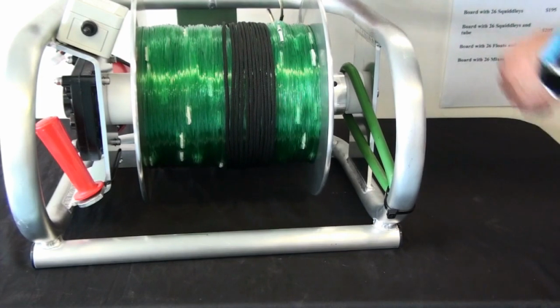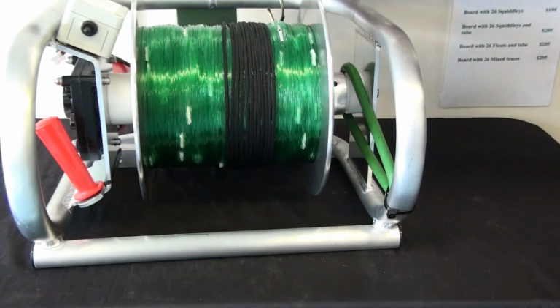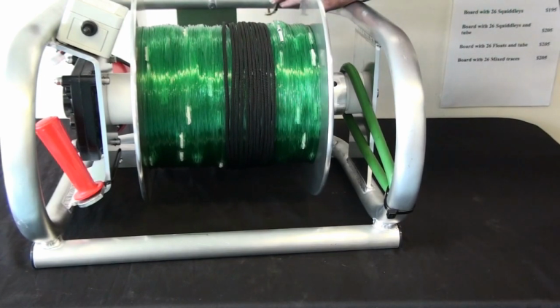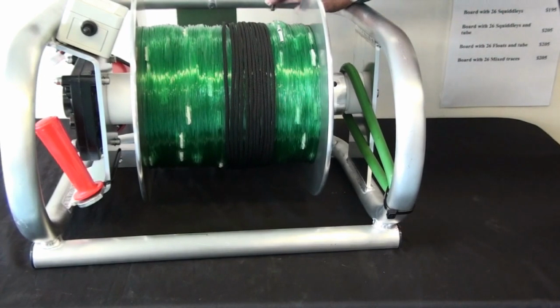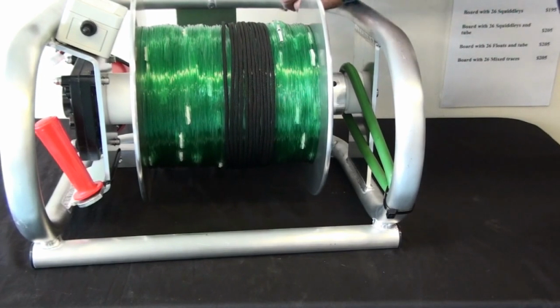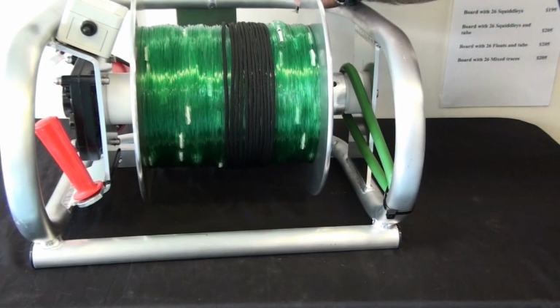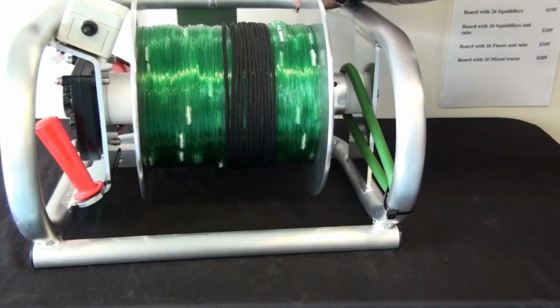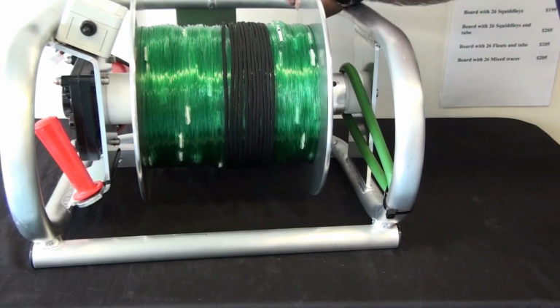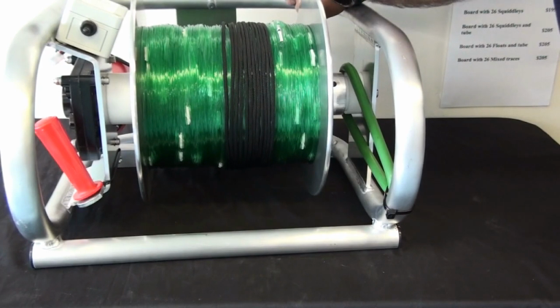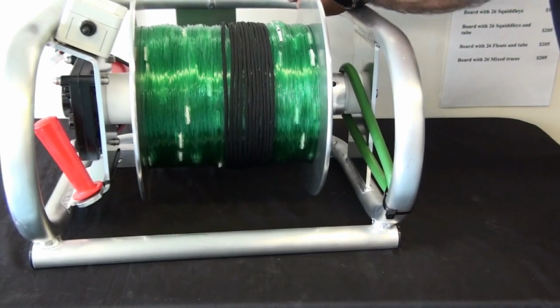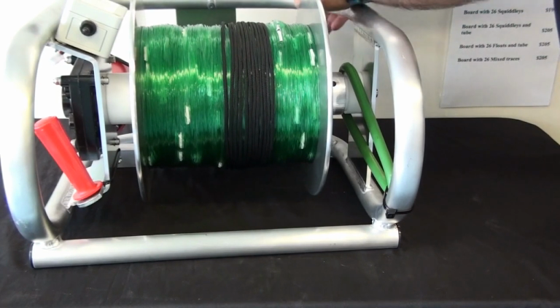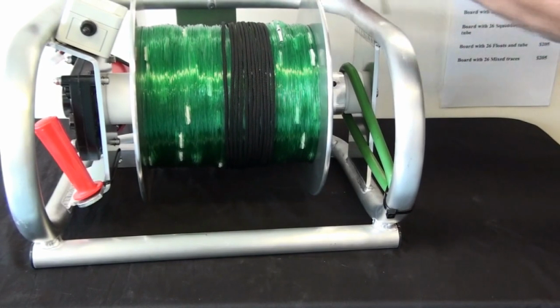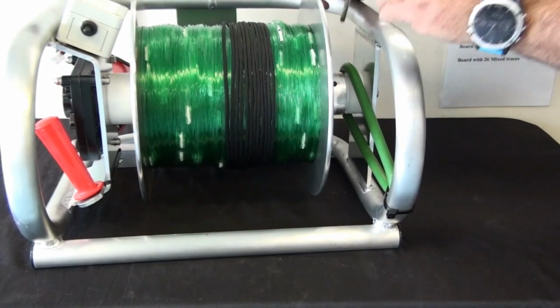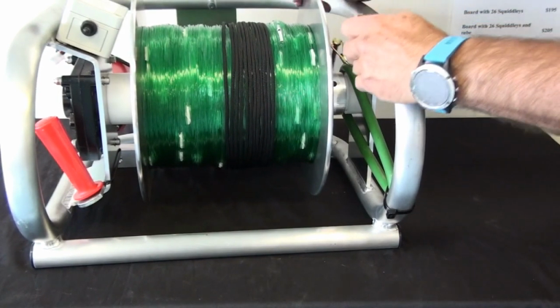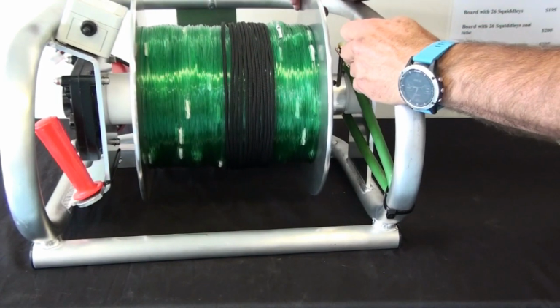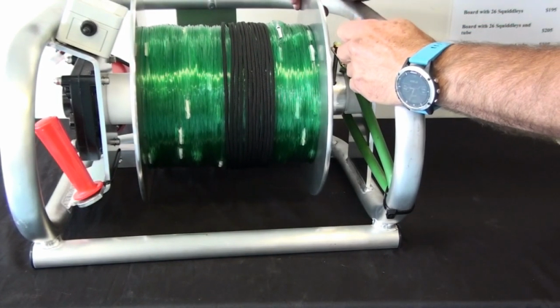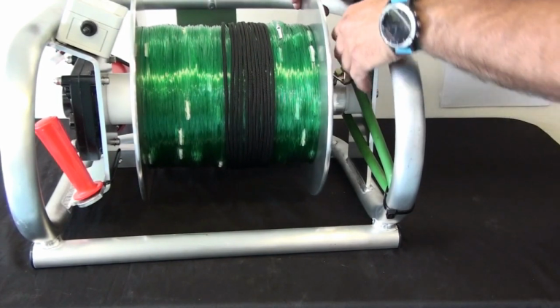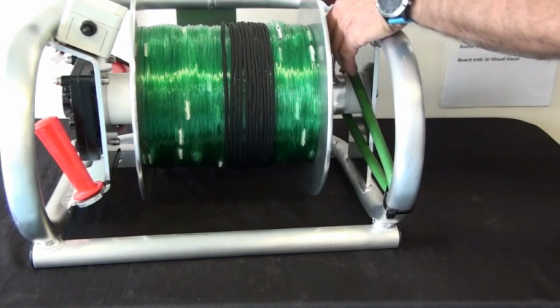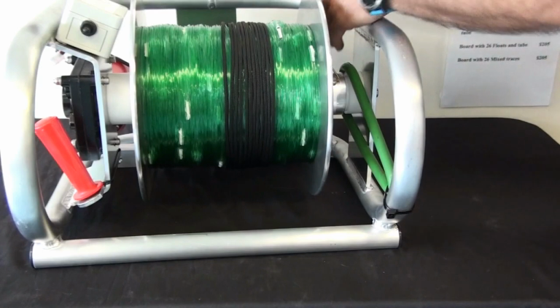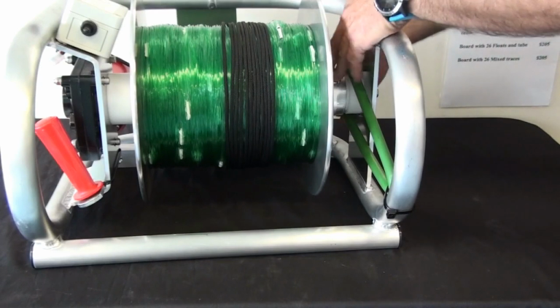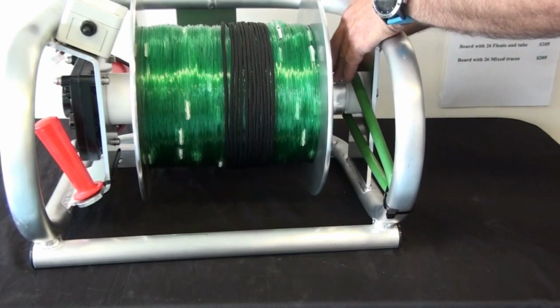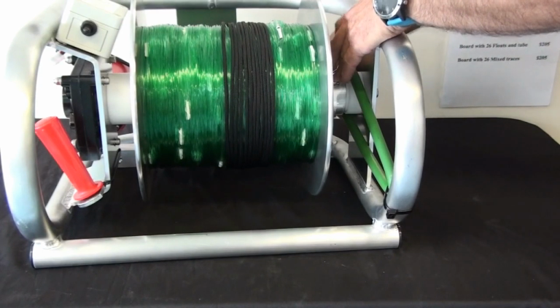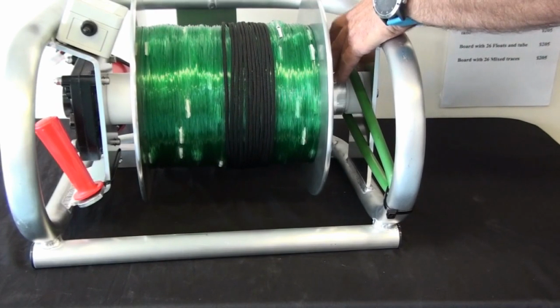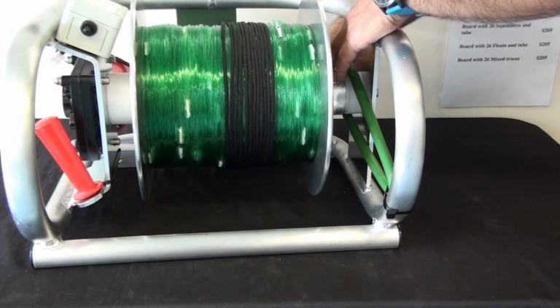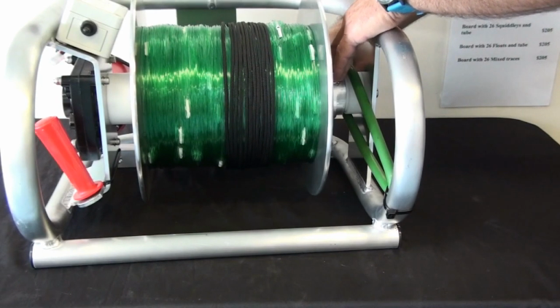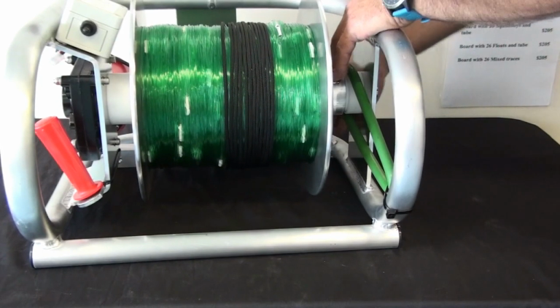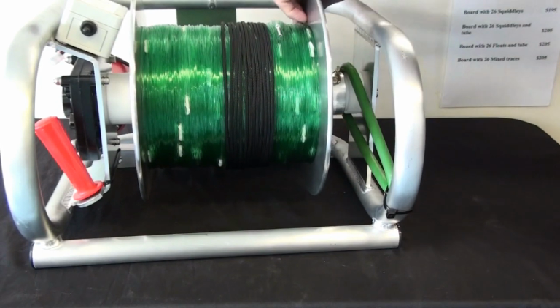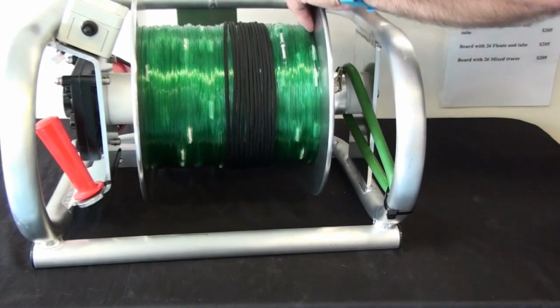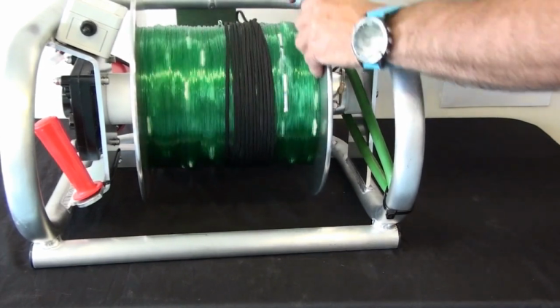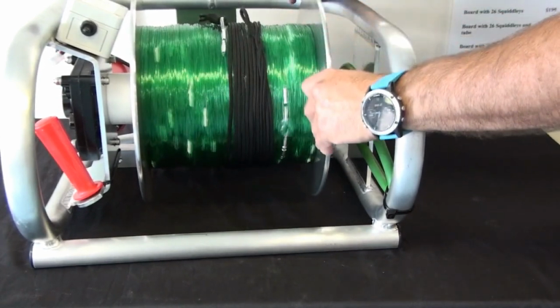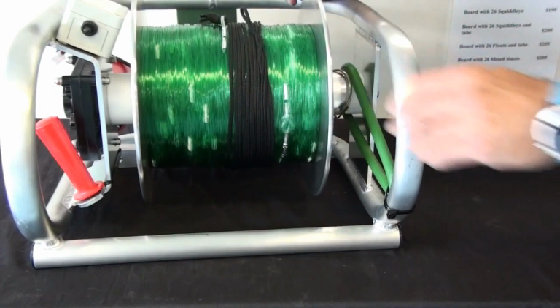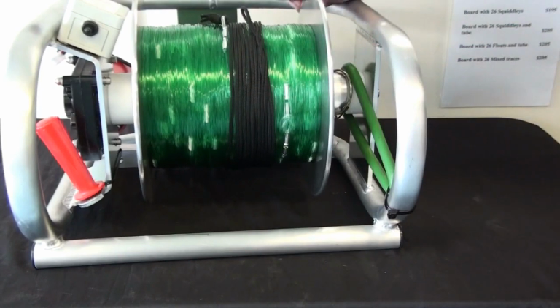Once it stops, we then take the D pin again, put it back into the hole, clip it in, and that engages the motor to stop the tide pulling the line out.